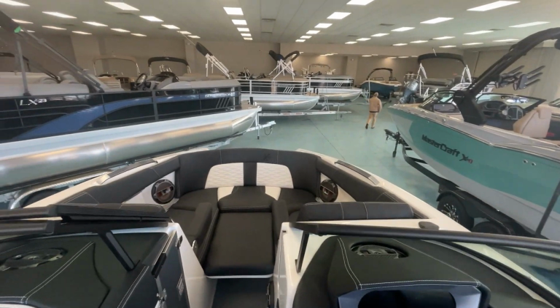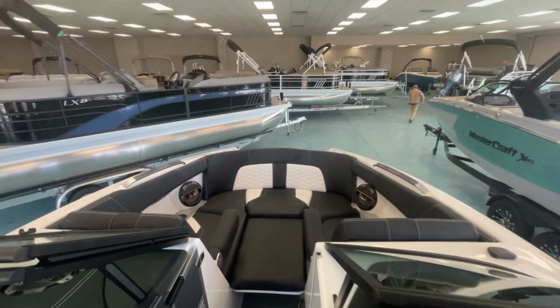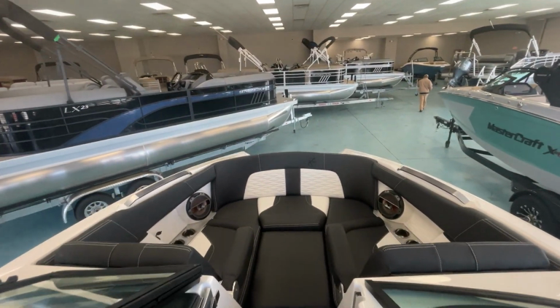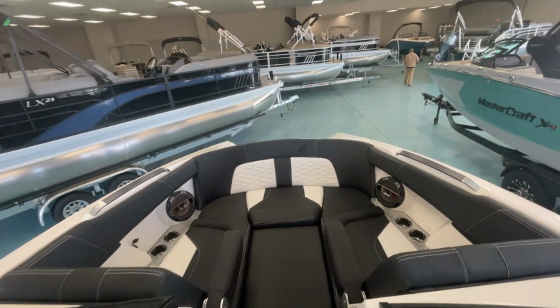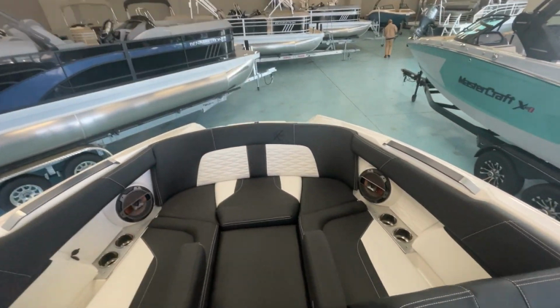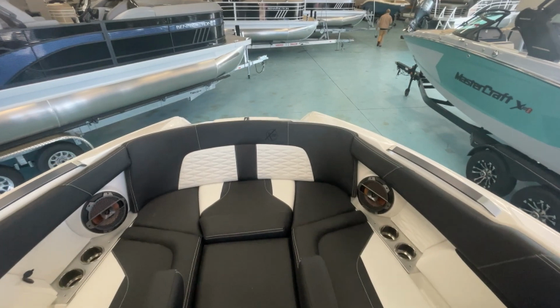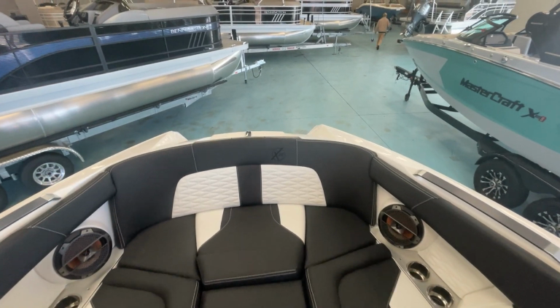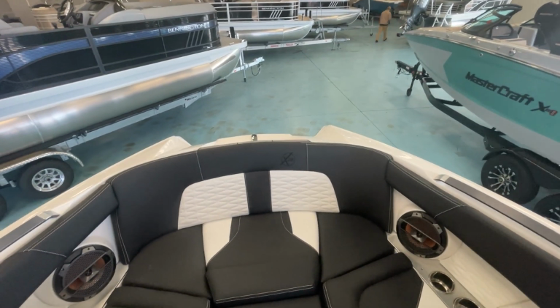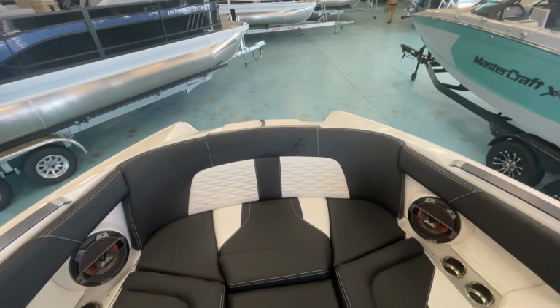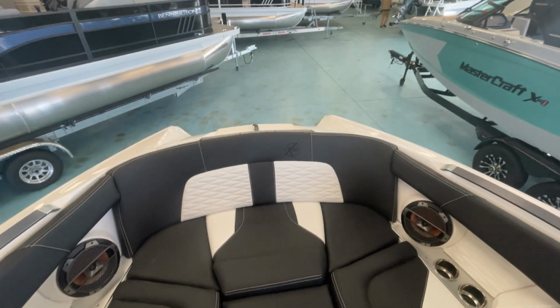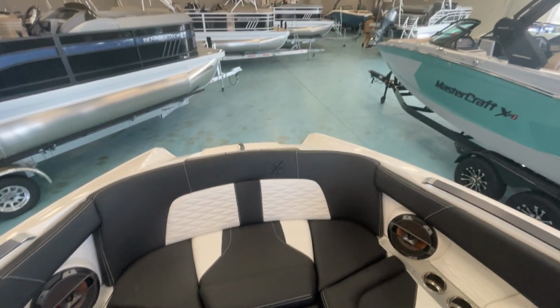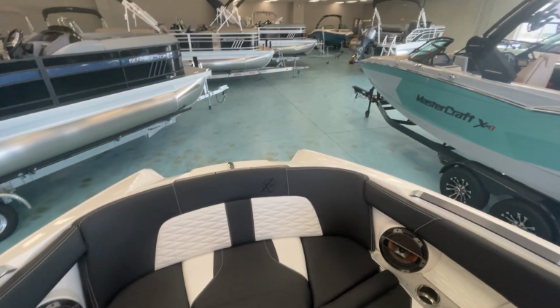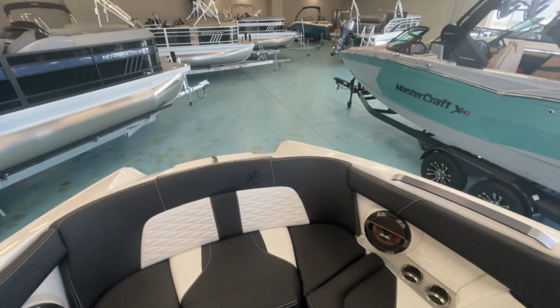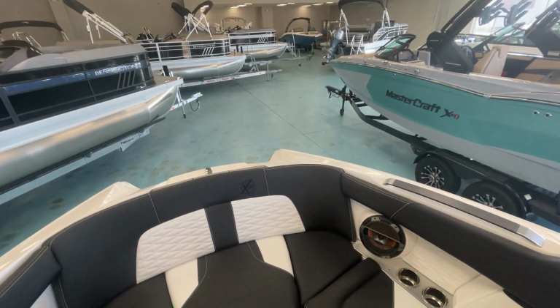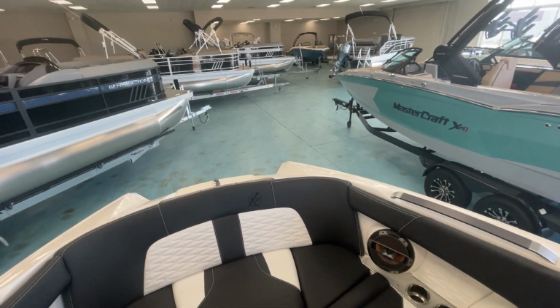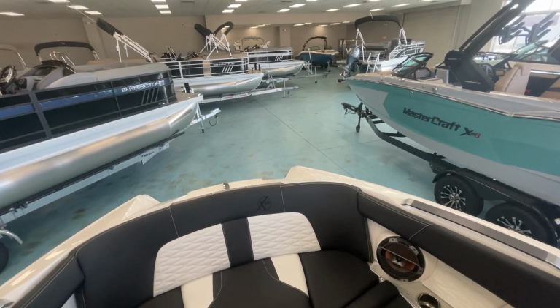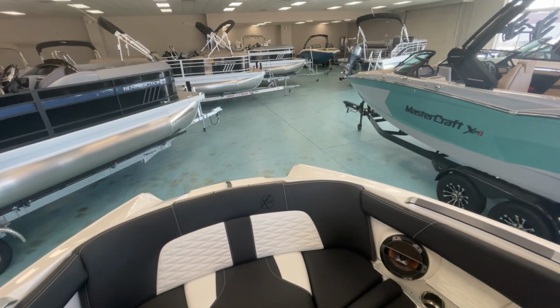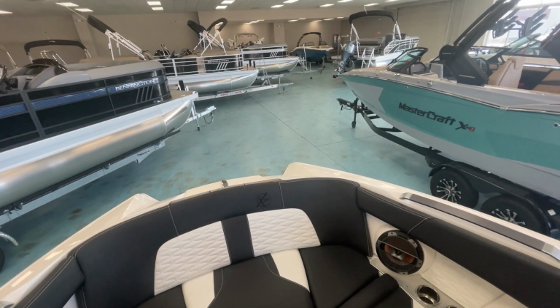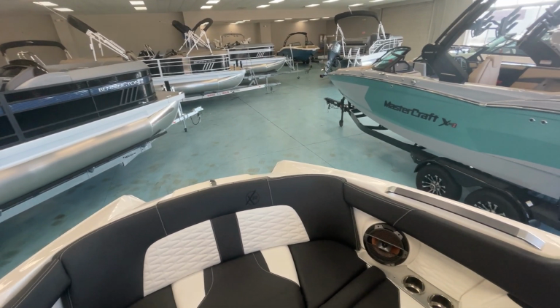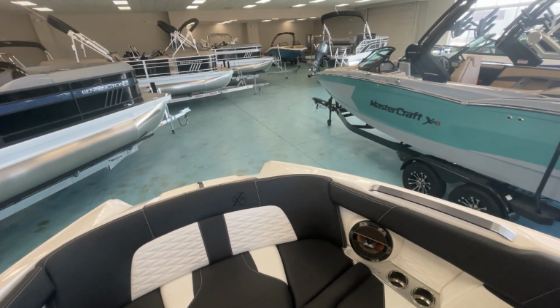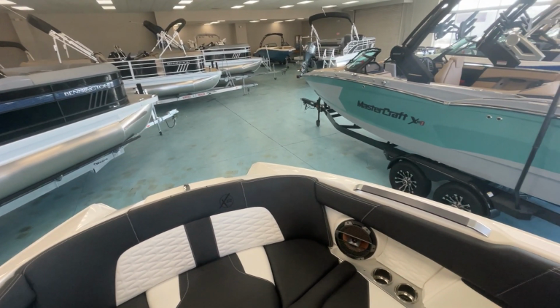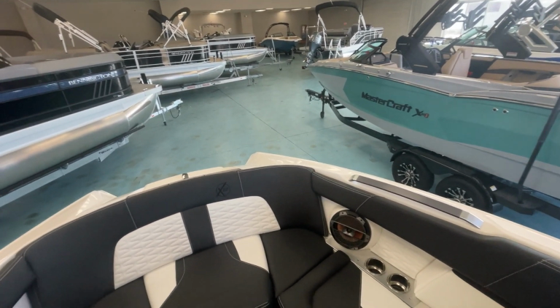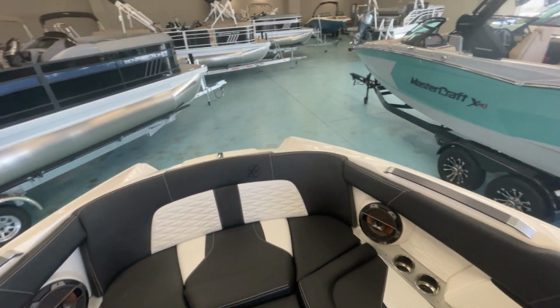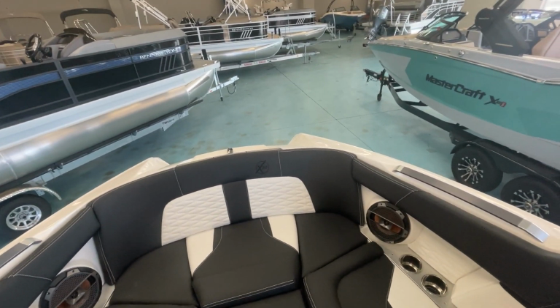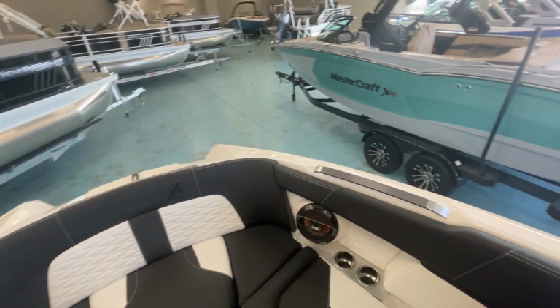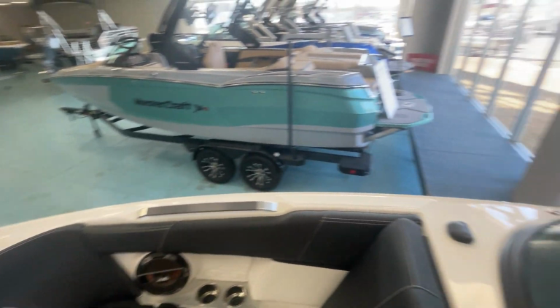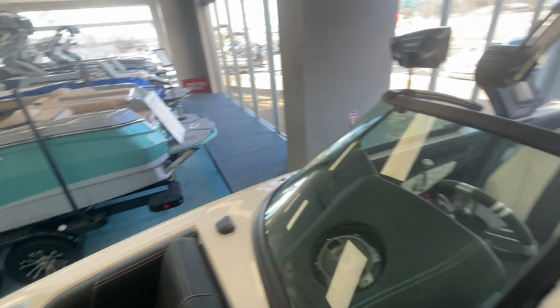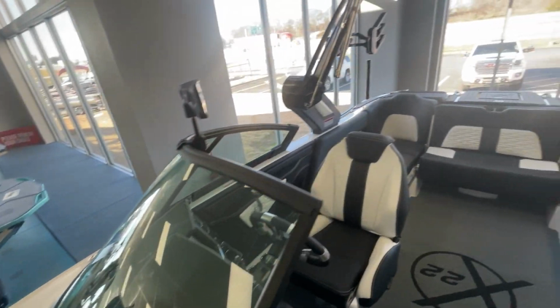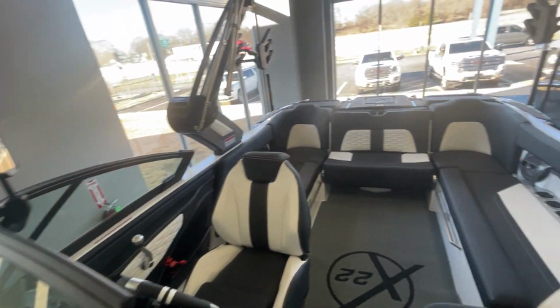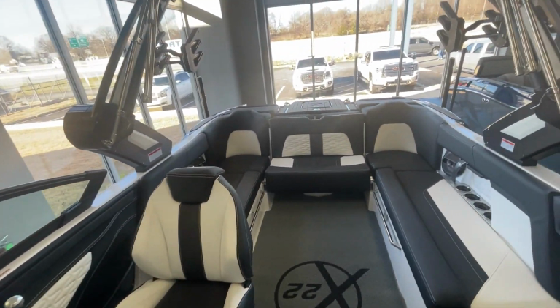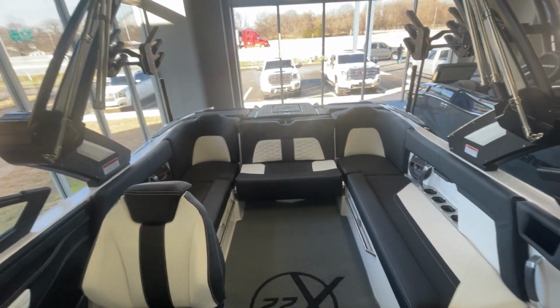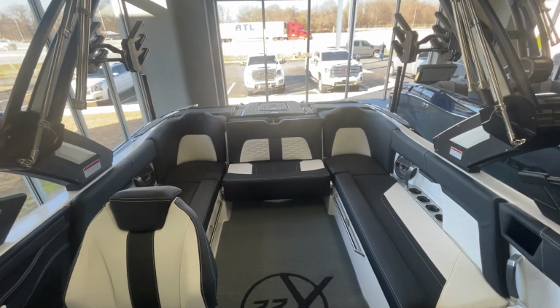So come on out and check out this Mastercraft X22 2022 at the store here in Greenville, or you can check us out online at mariamaxgreenville.com. We'd love to have you come out and see this boat. Thank you, everybody.